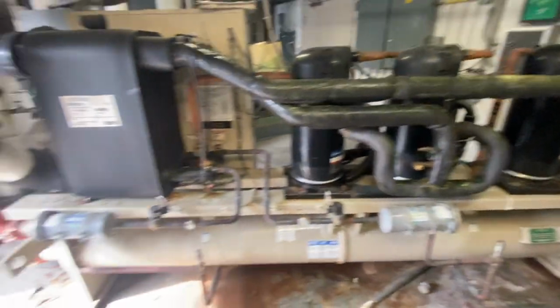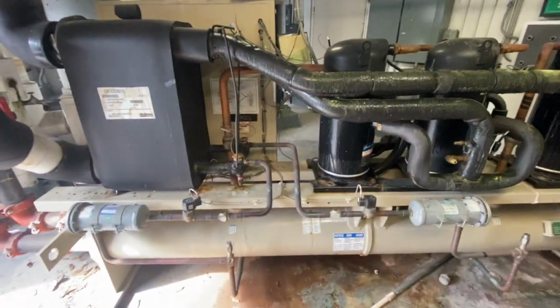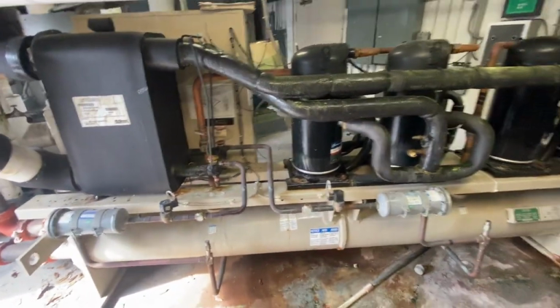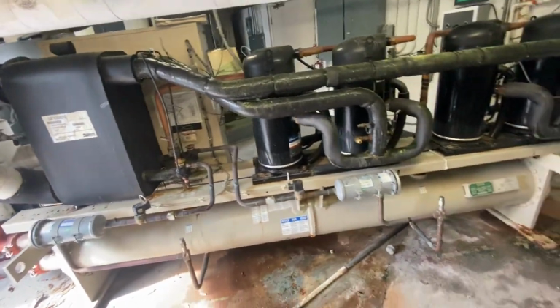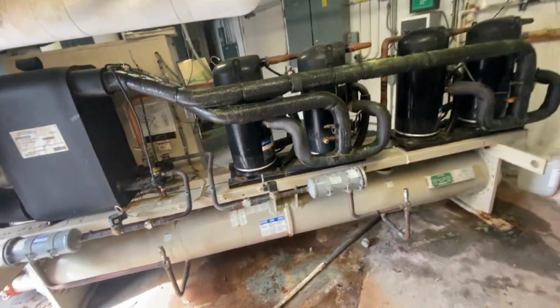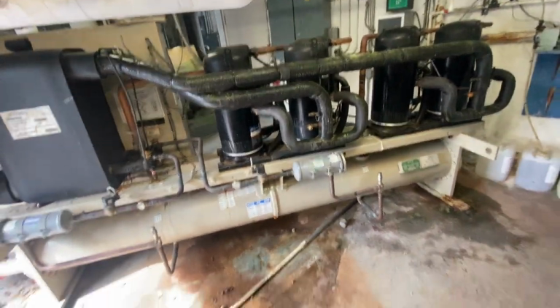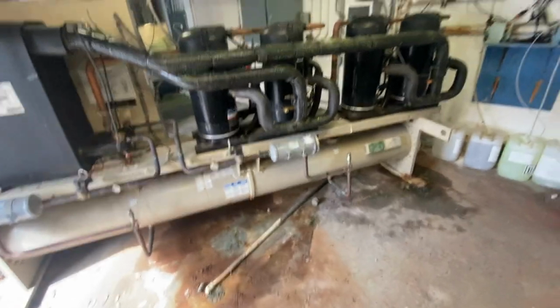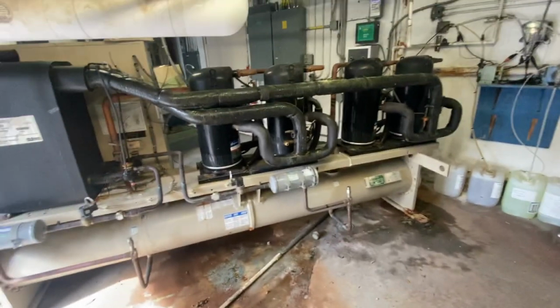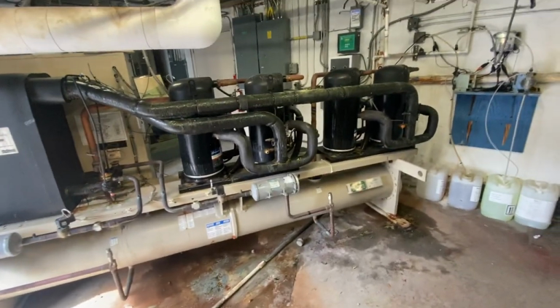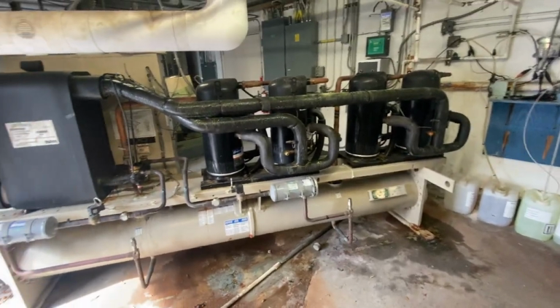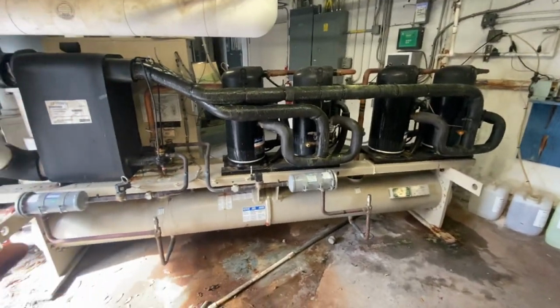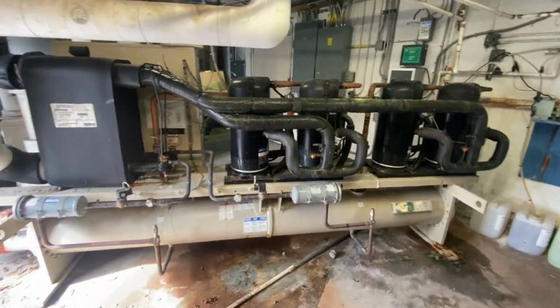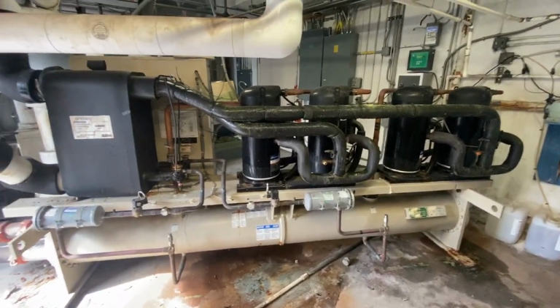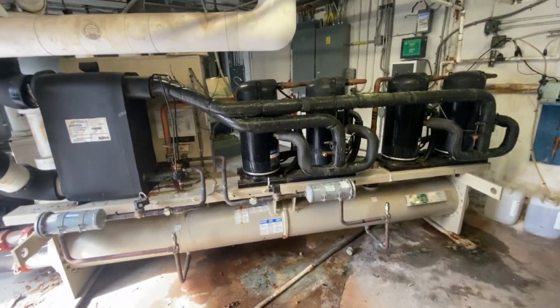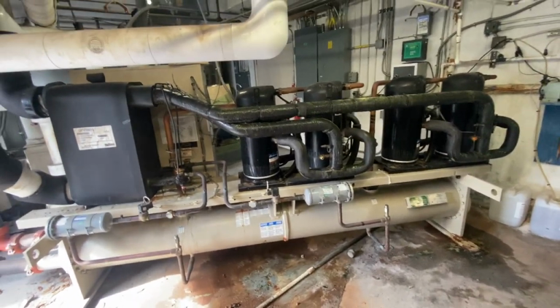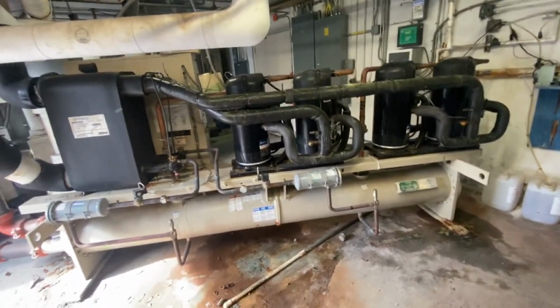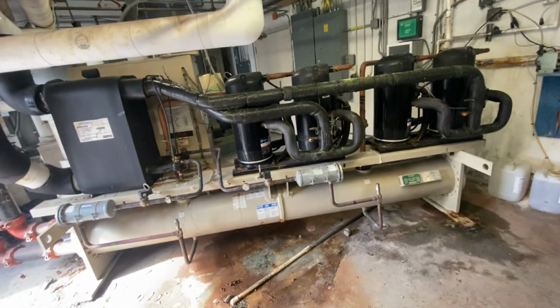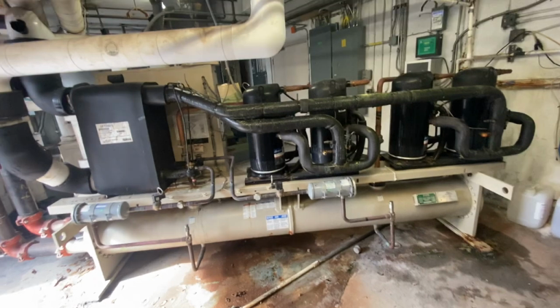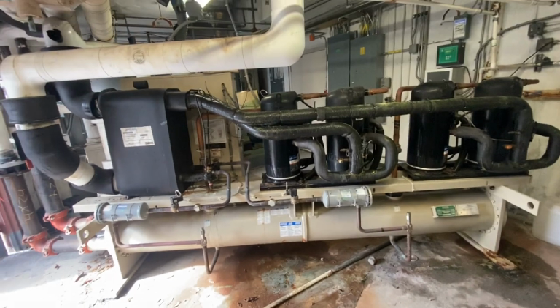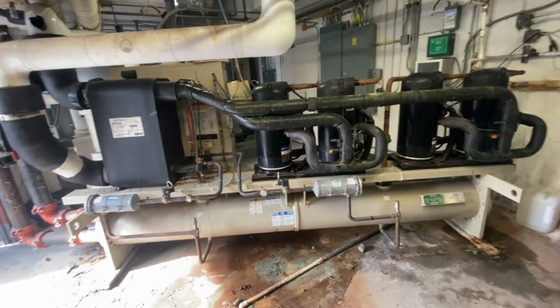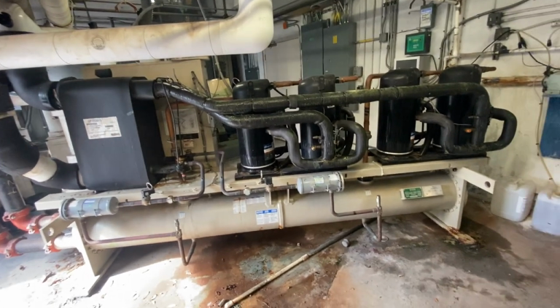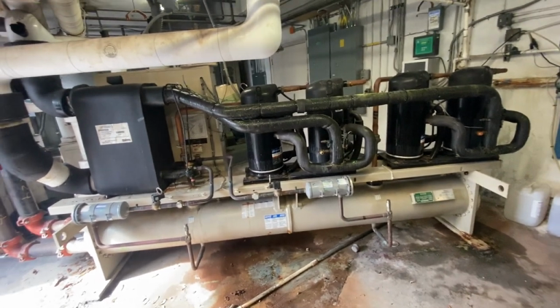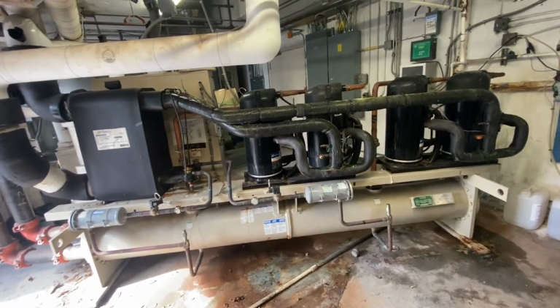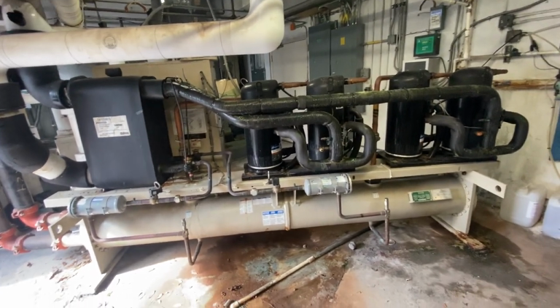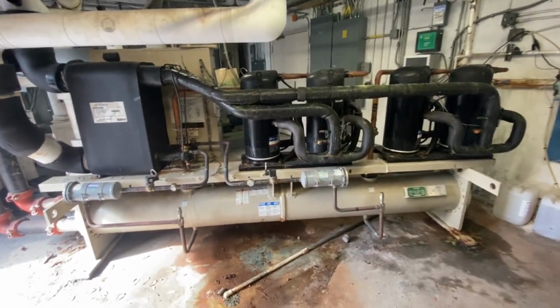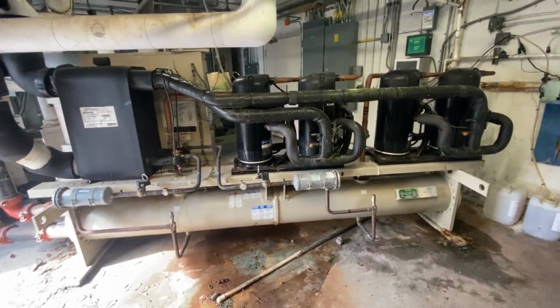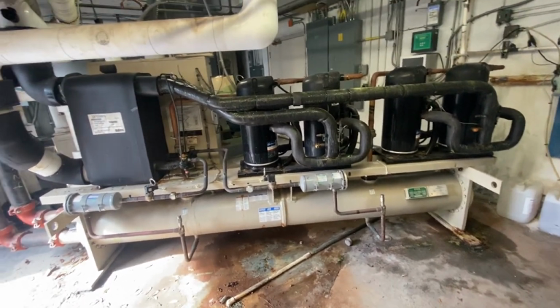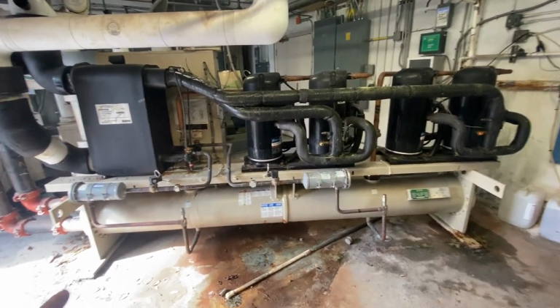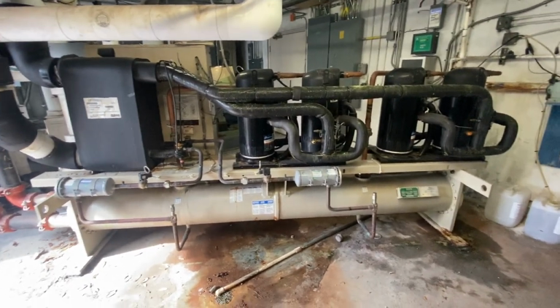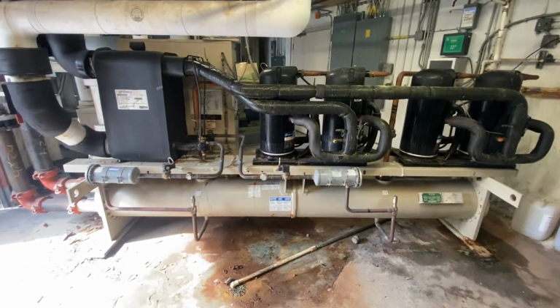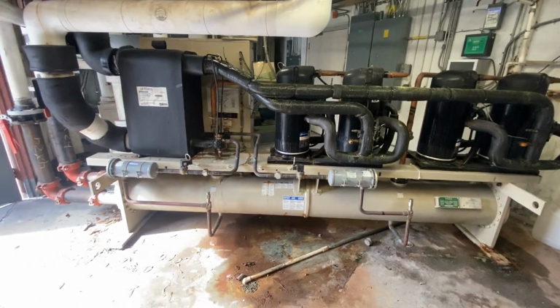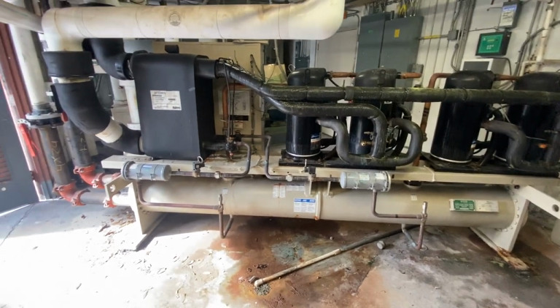It's the same as air conditioning, refrigeration — the principle is the same, whether it's residential or commercial. Just different things are at different levels. Some are bigger, some are smaller.